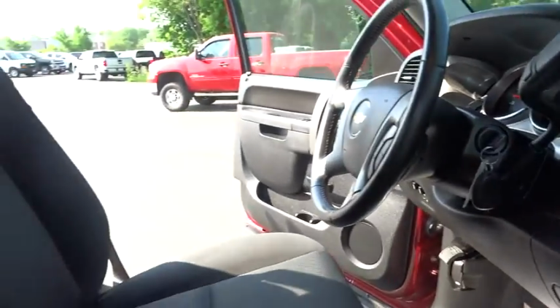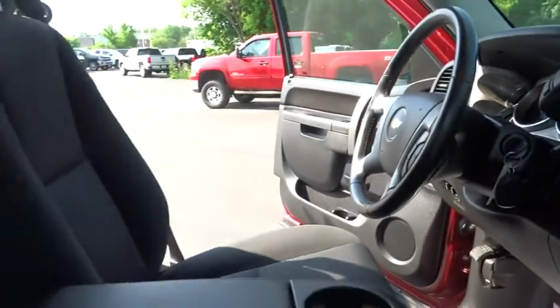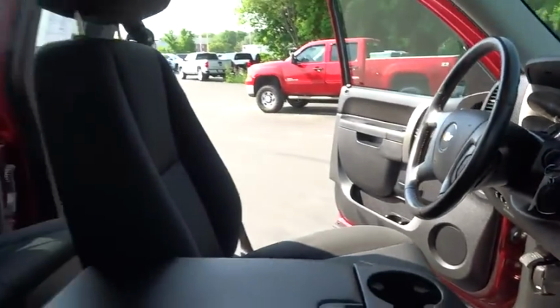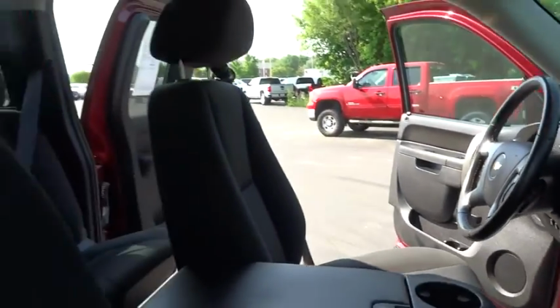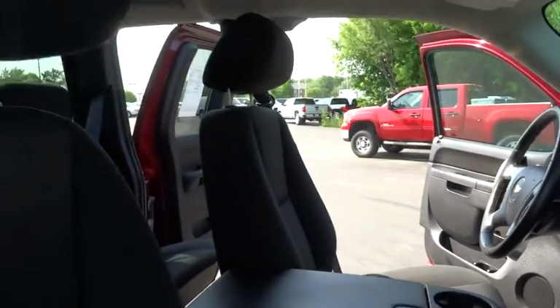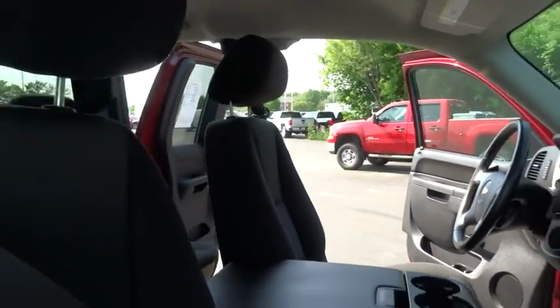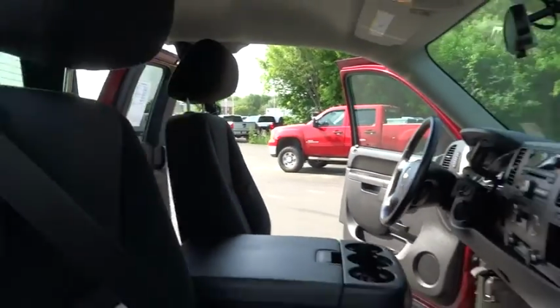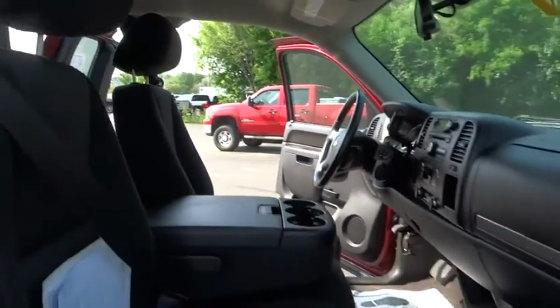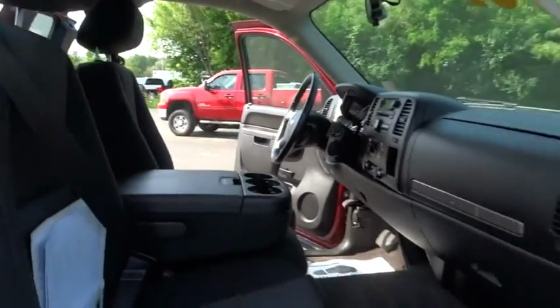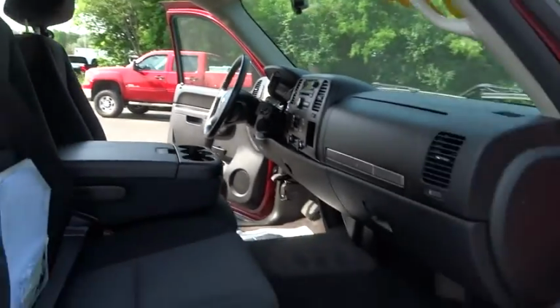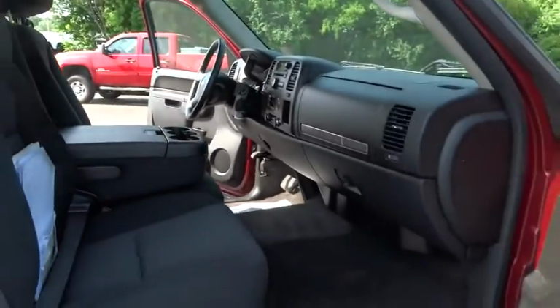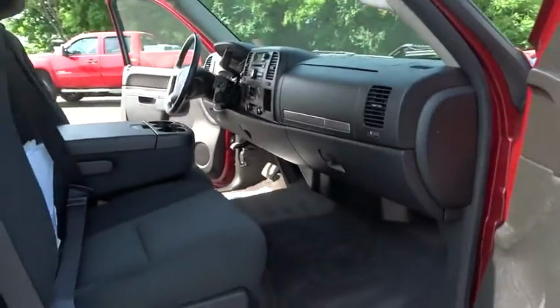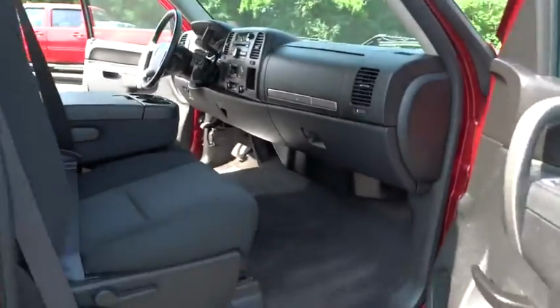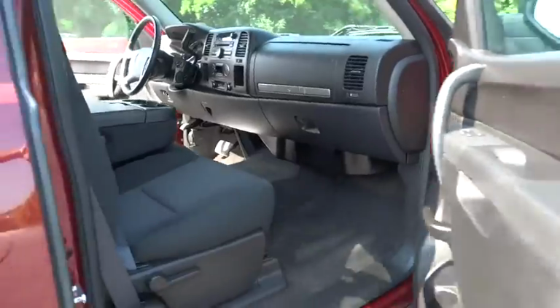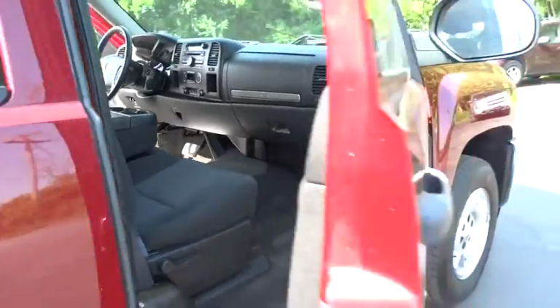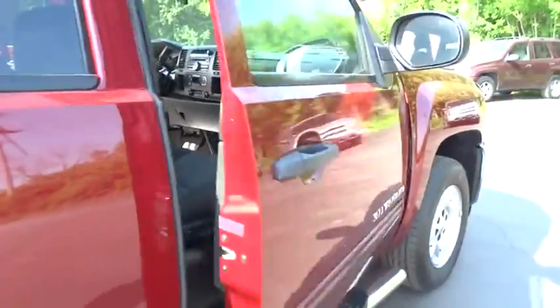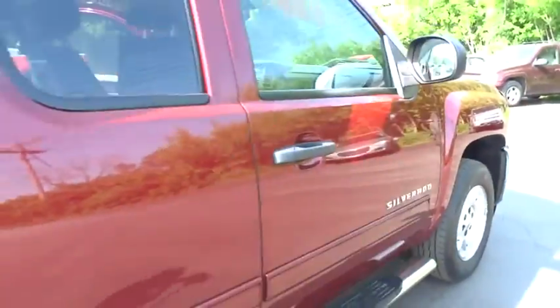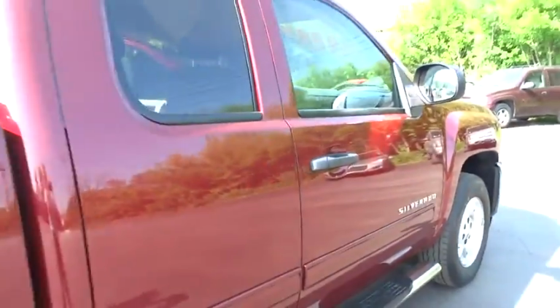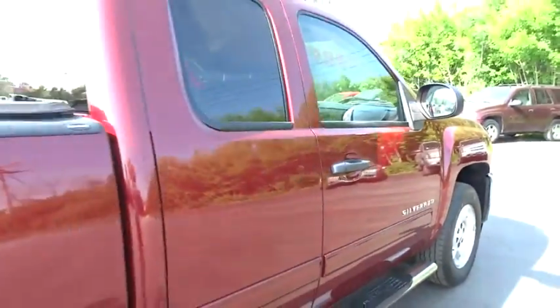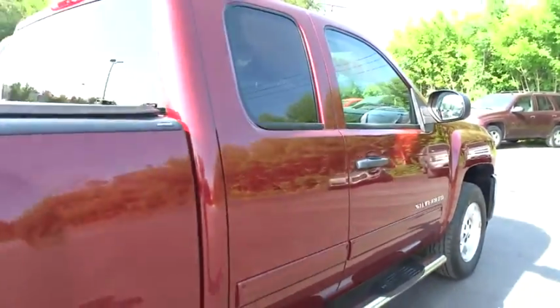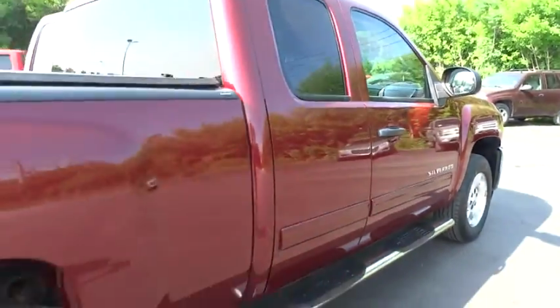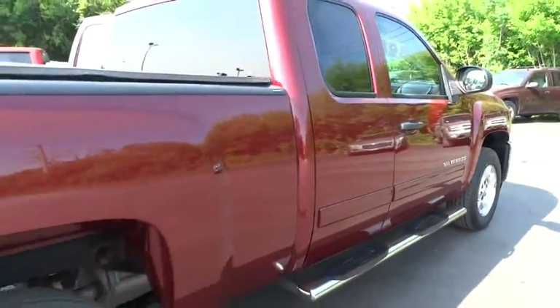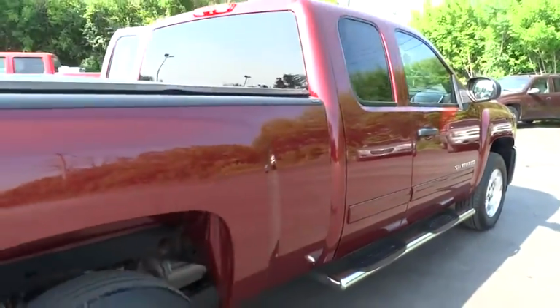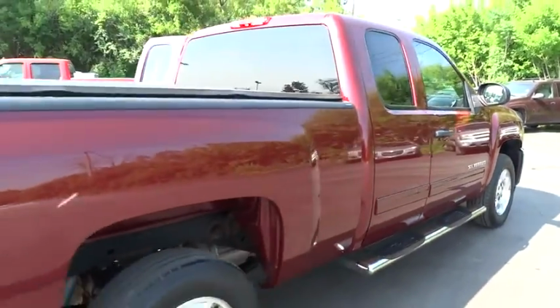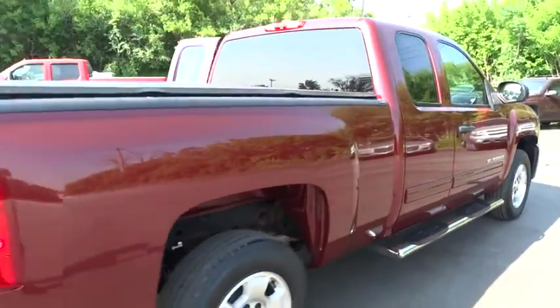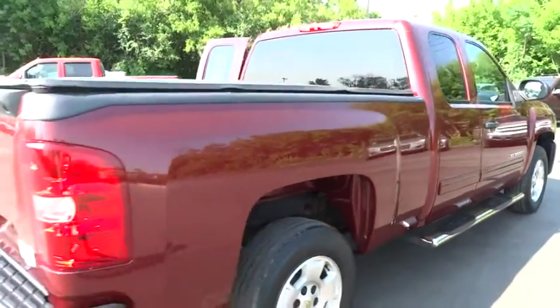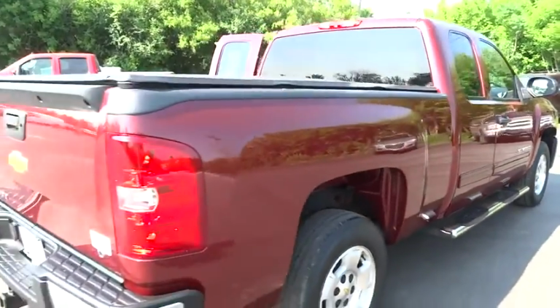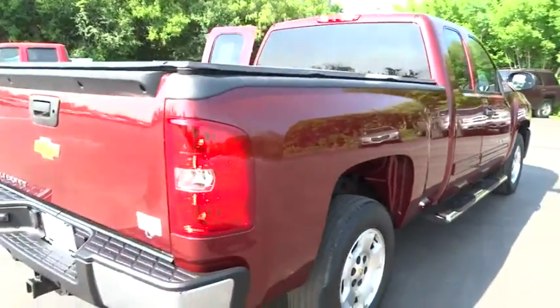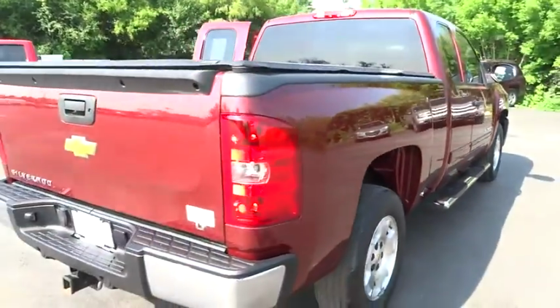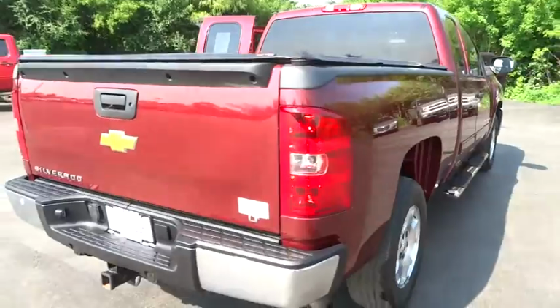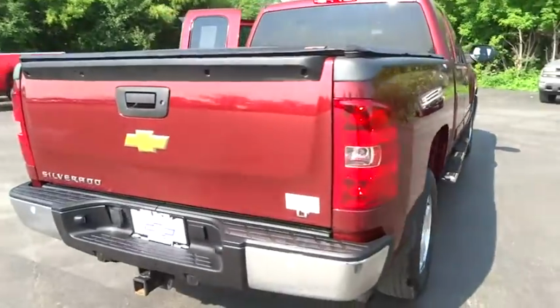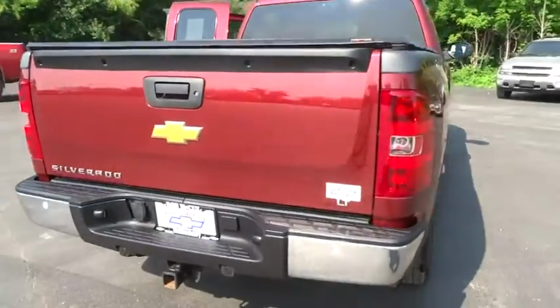Keyless entry, stability control, anti-lock braking system, traction control, leather-wrapped steering wheel, power steering, adjustable steering wheel, cruise control, floor mat.